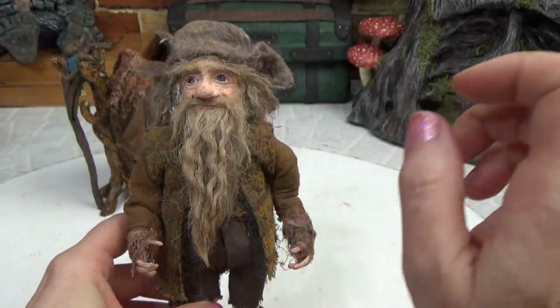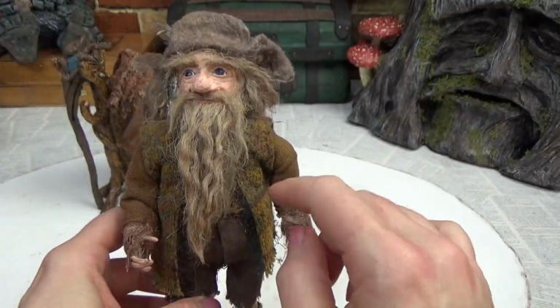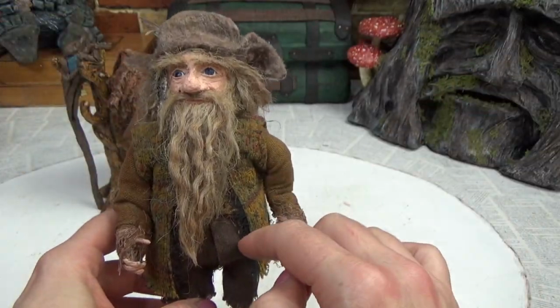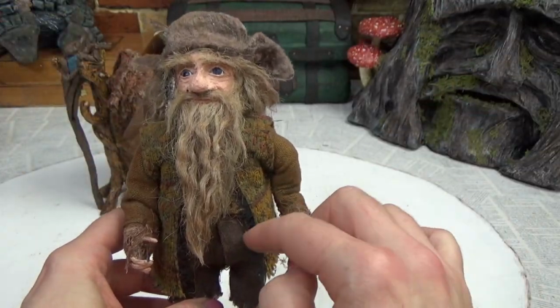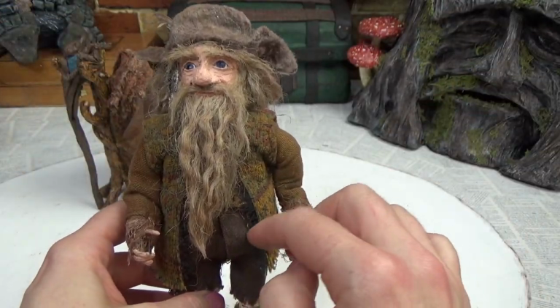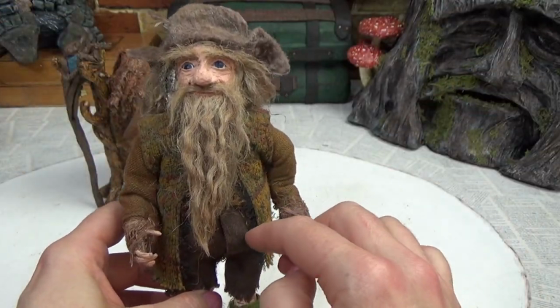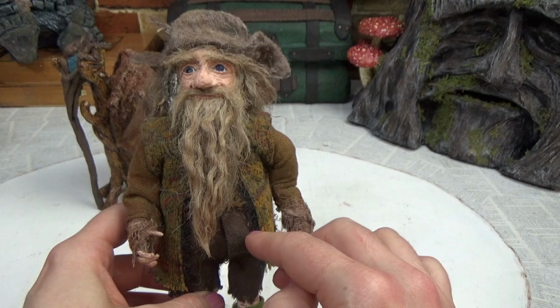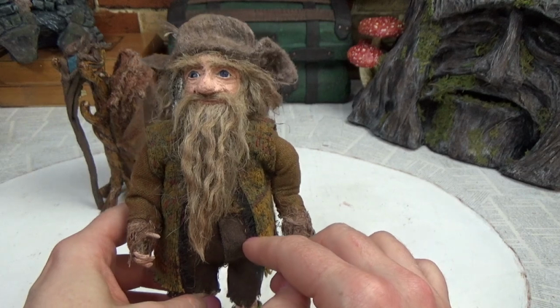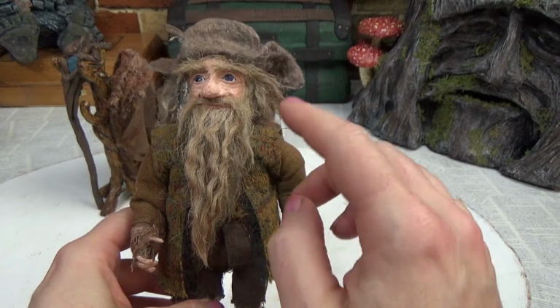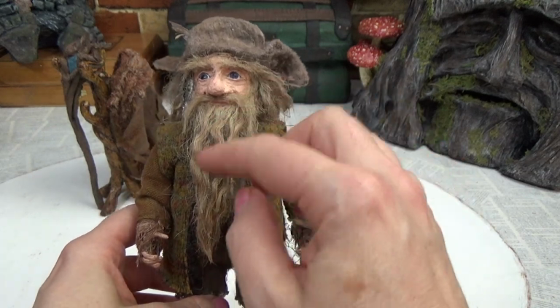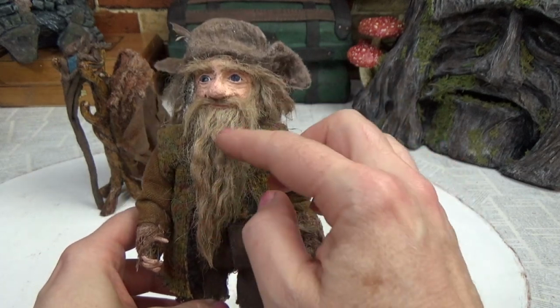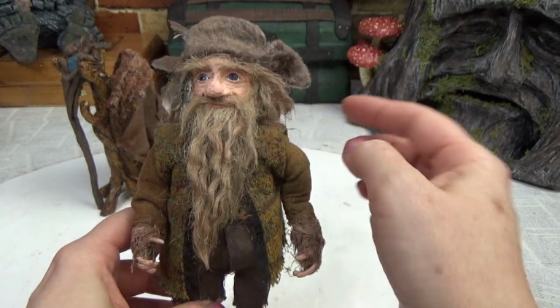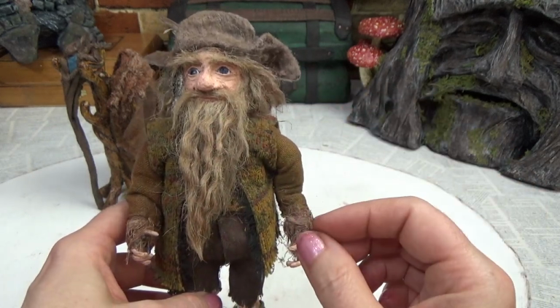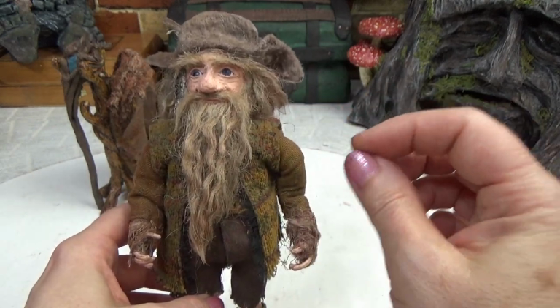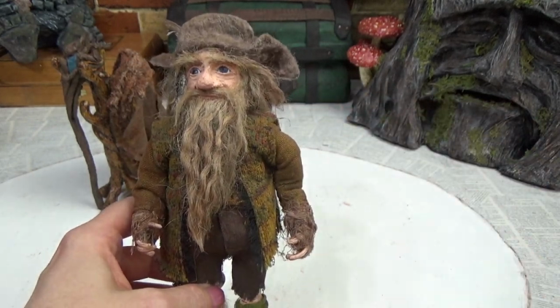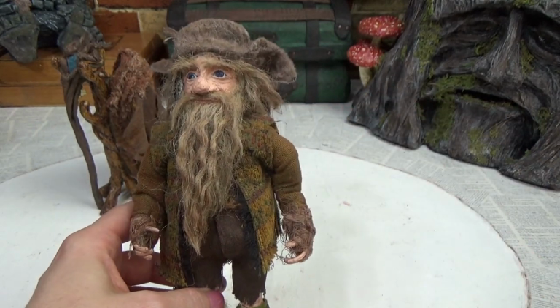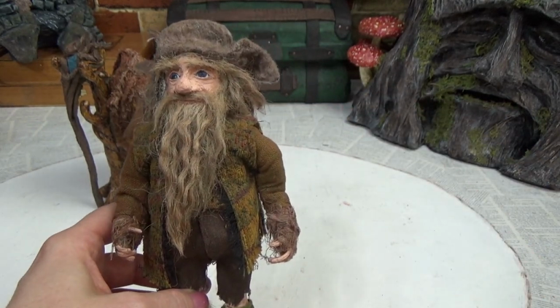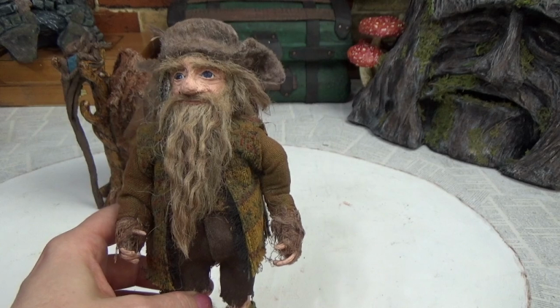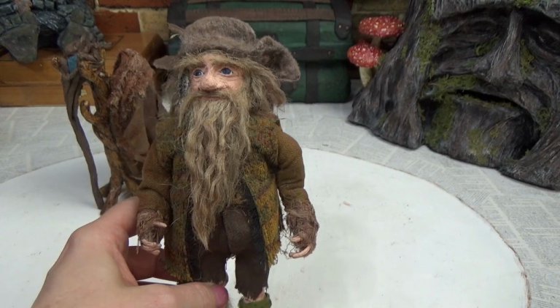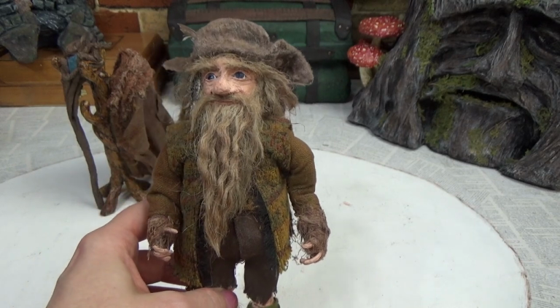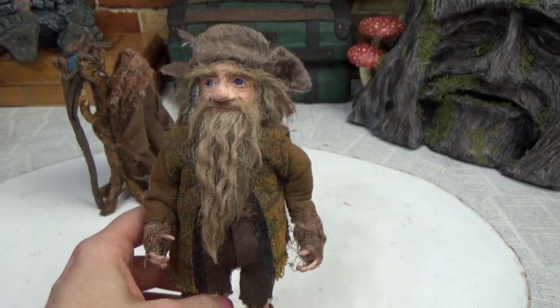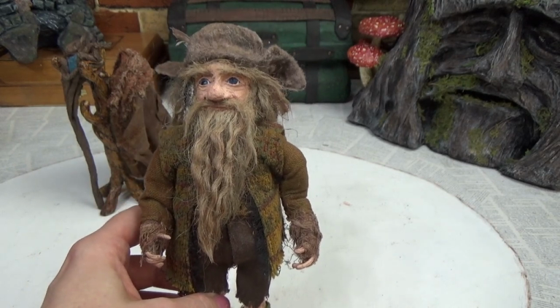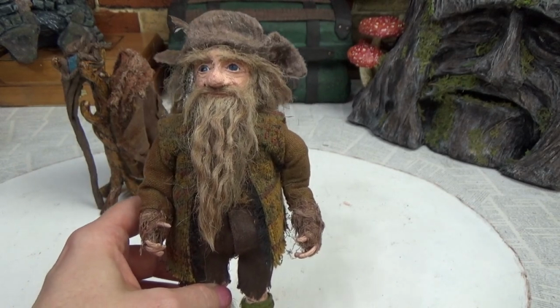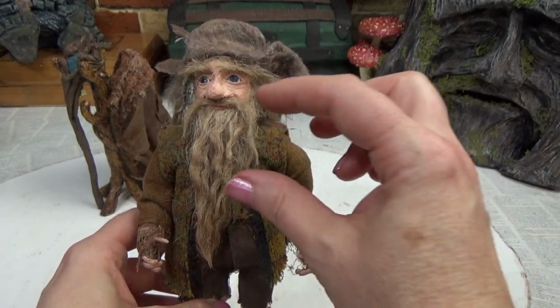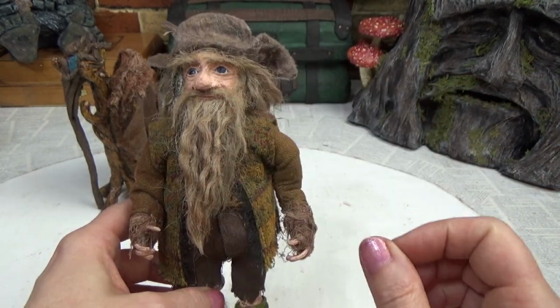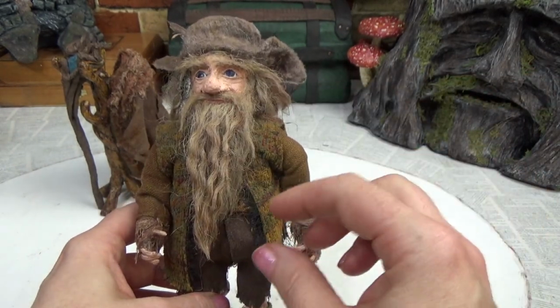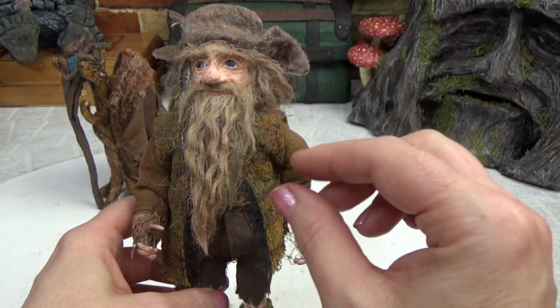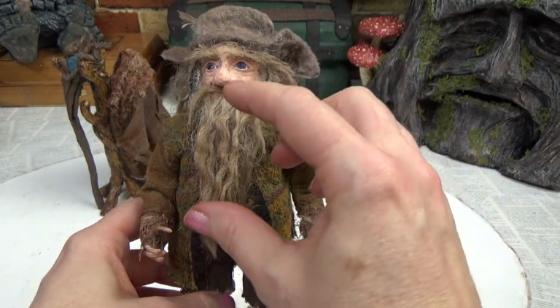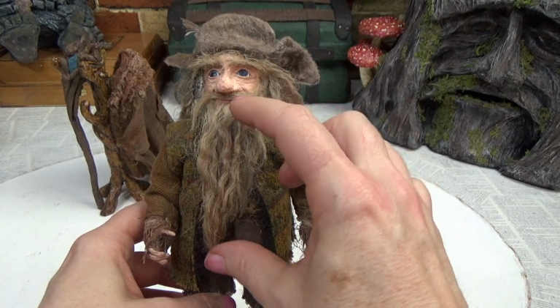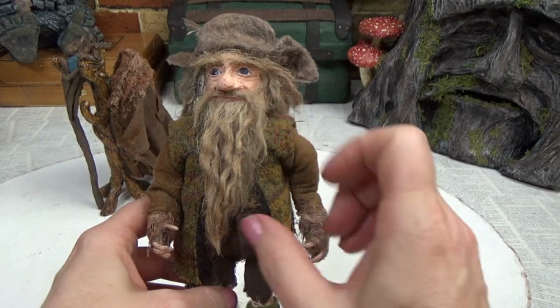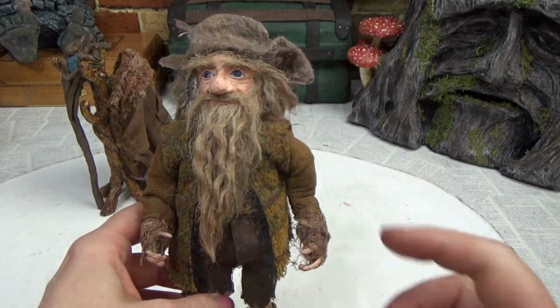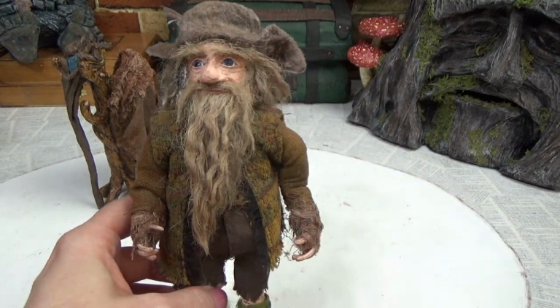If you've been watching this channel, you know I just built this guy on video. When I put his beard and hair together I was using some fake fur I found on the collar of a jacket from a thrift store, and that was too short. I said if I could find some longer hair I would redo his beard.